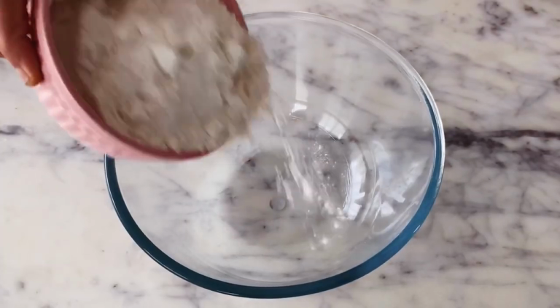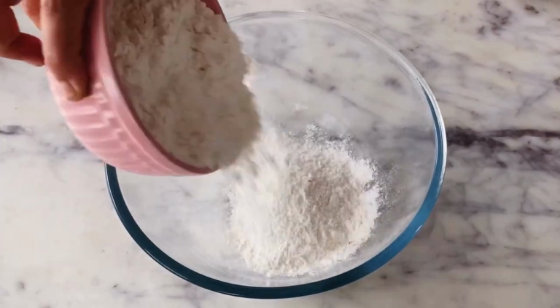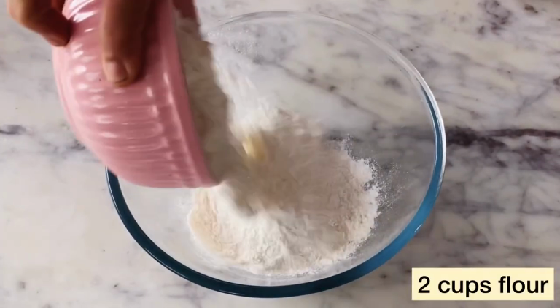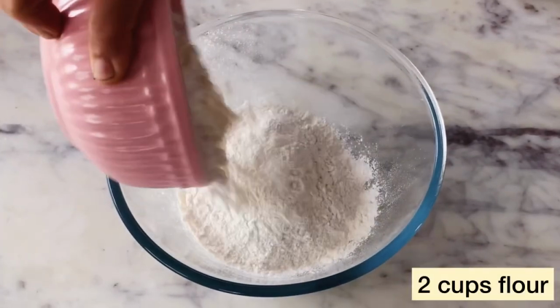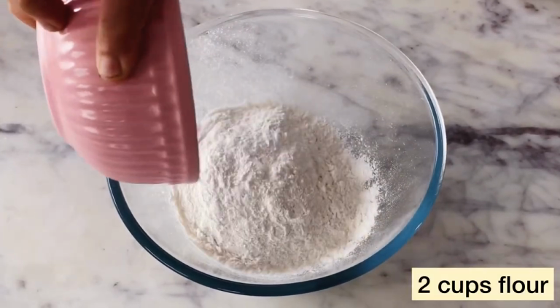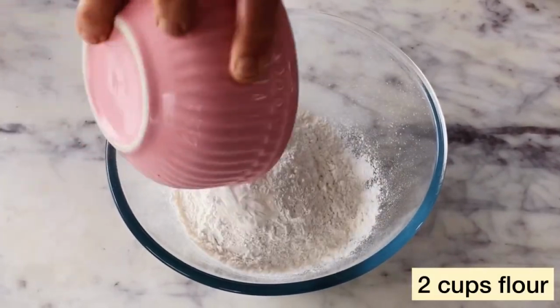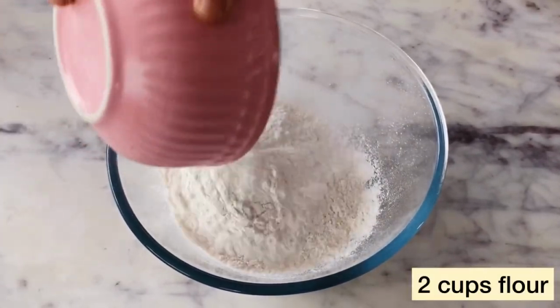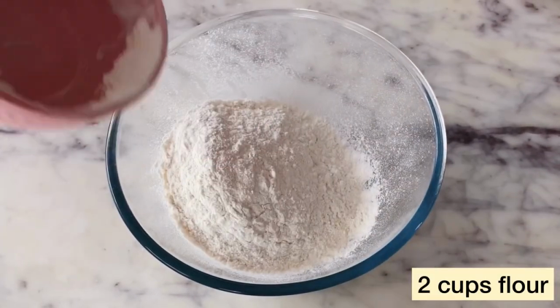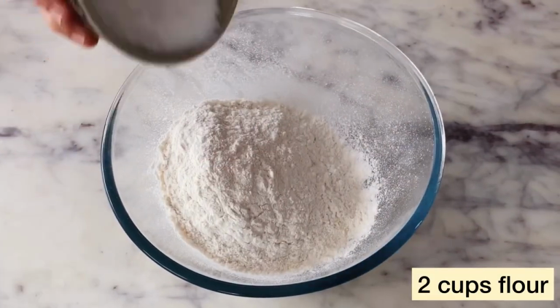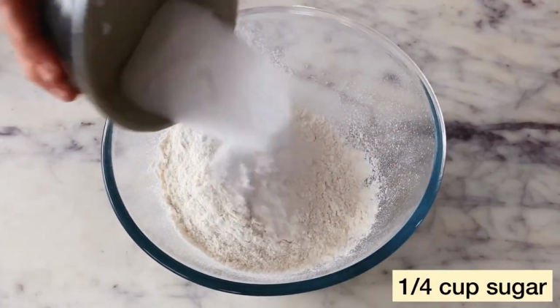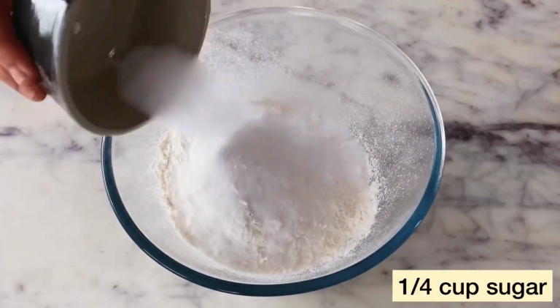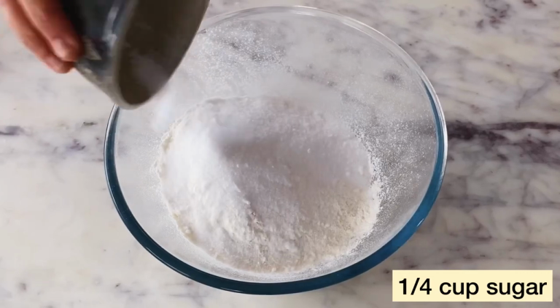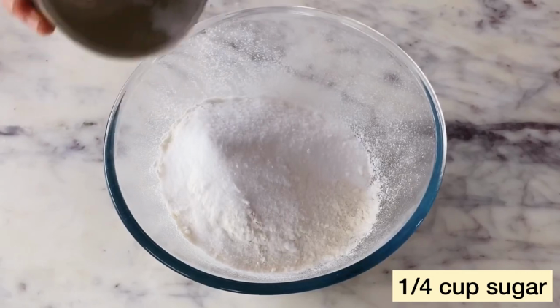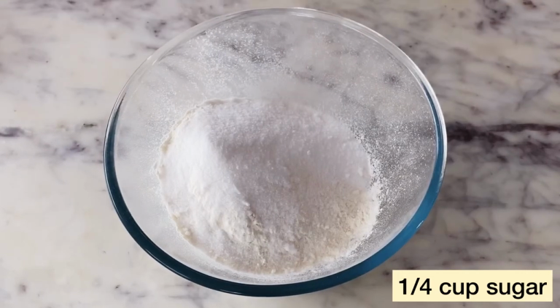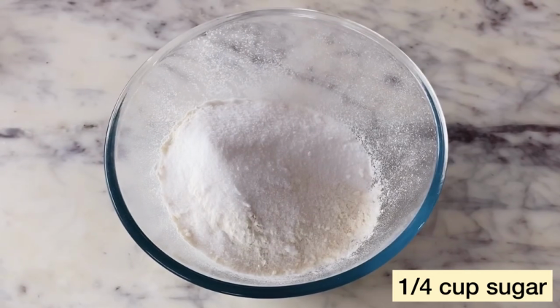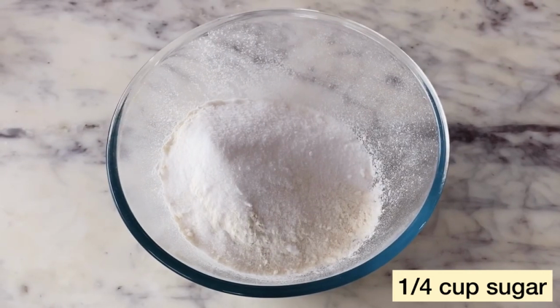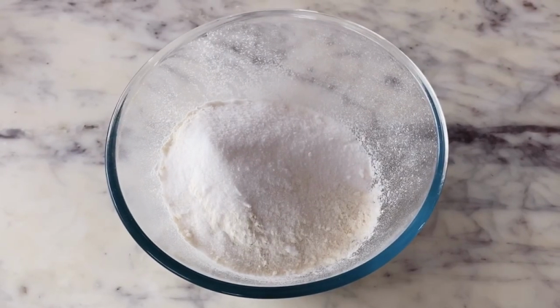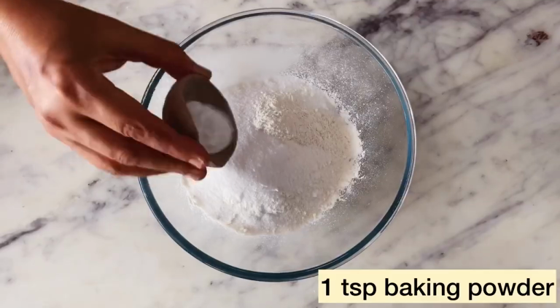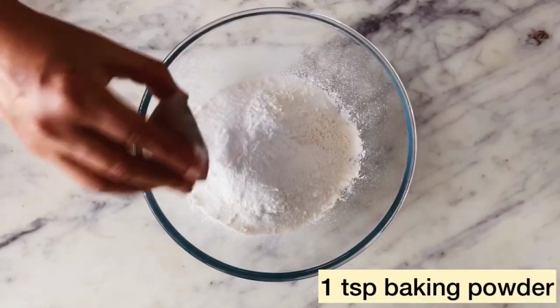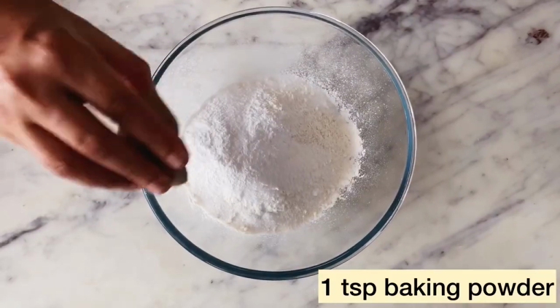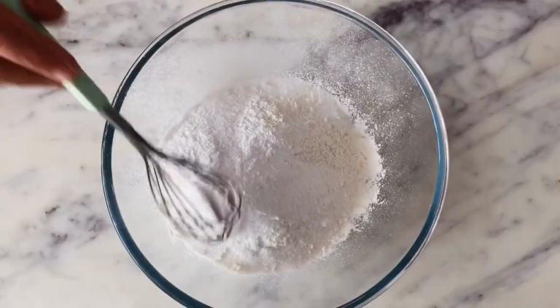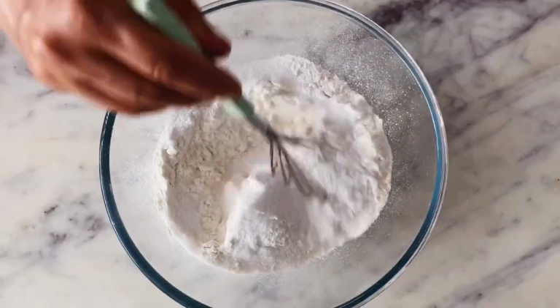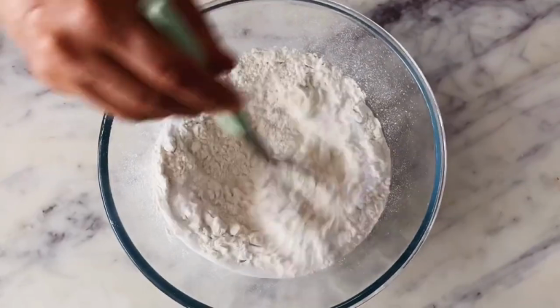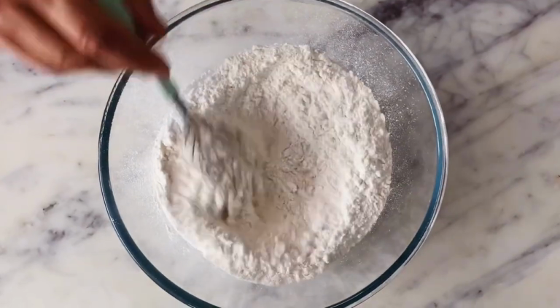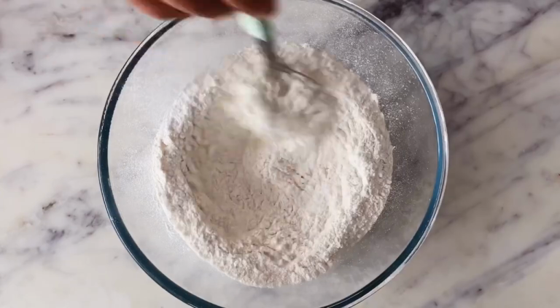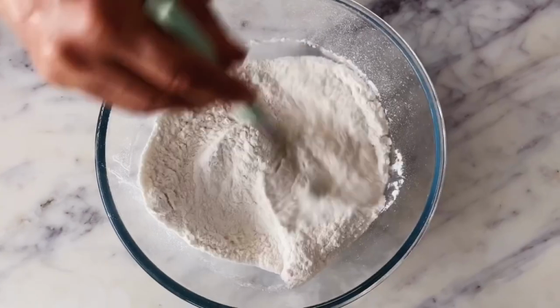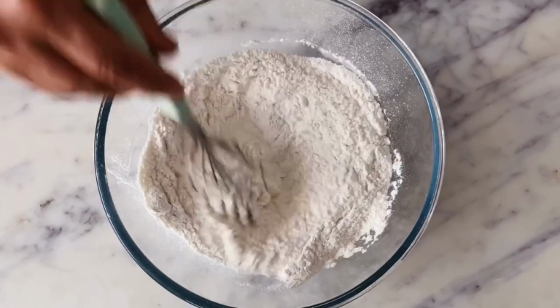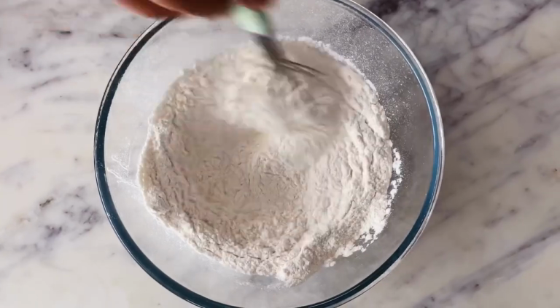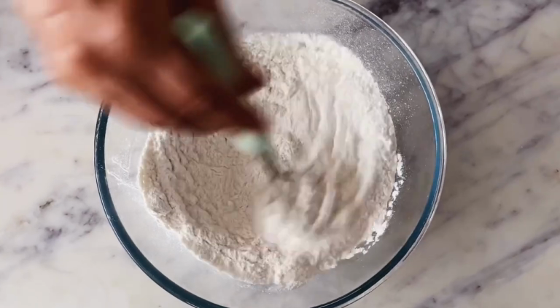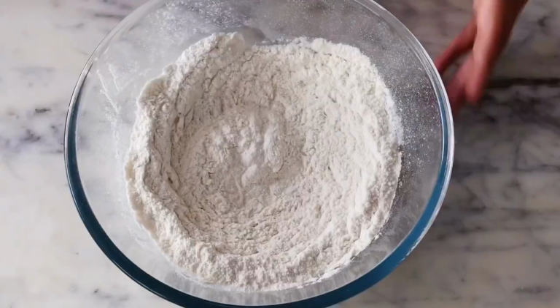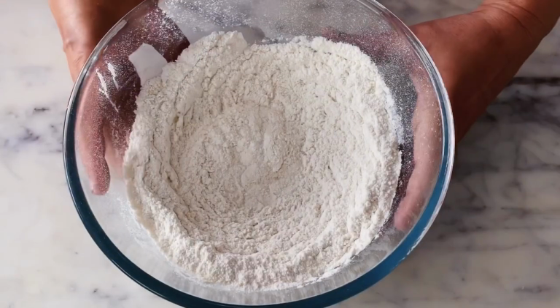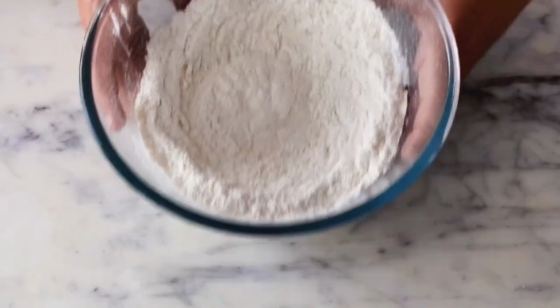in a separate bowl, I am combining 2 cups of all-purpose flour which is maida — you could also use atta if you like — 1/4 cup of sugar and 1 tsp of baking powder. Using a whisk, I'll just give it a good mix and set this aside as well.